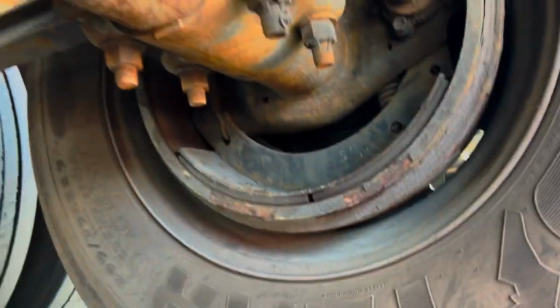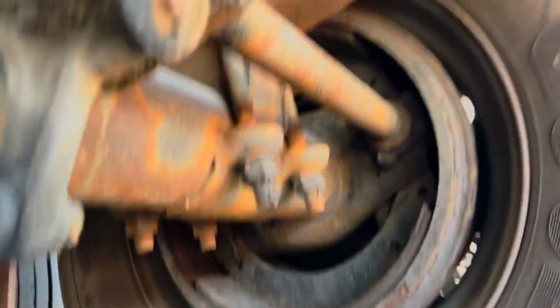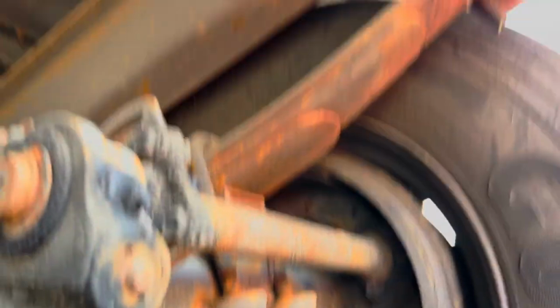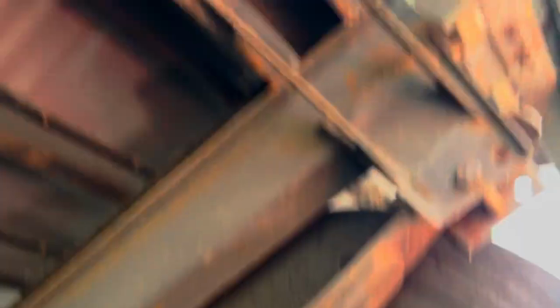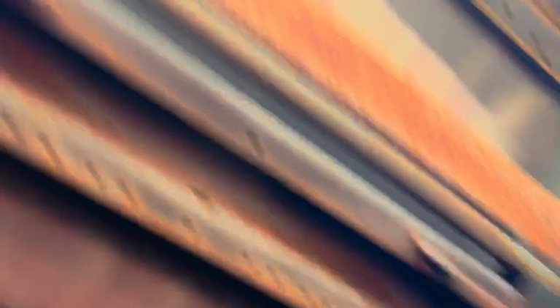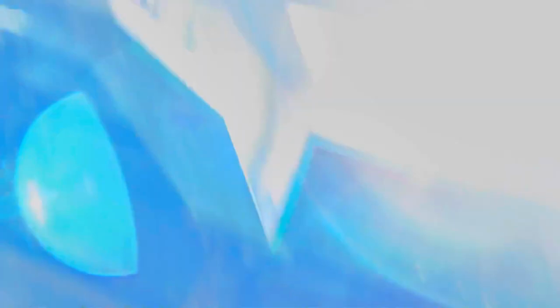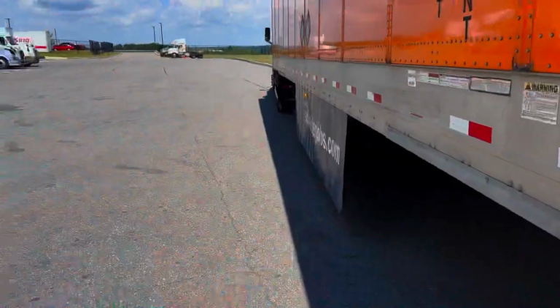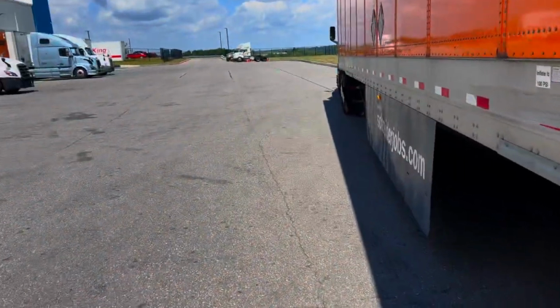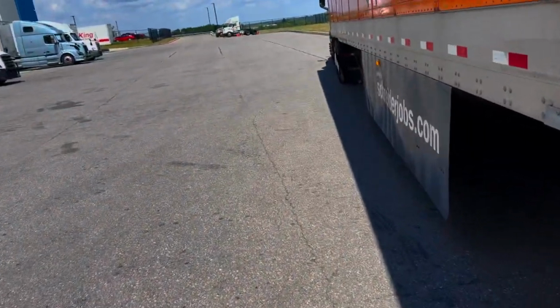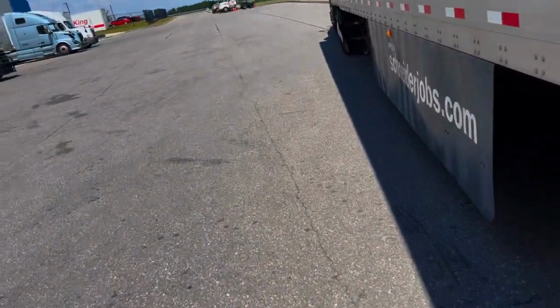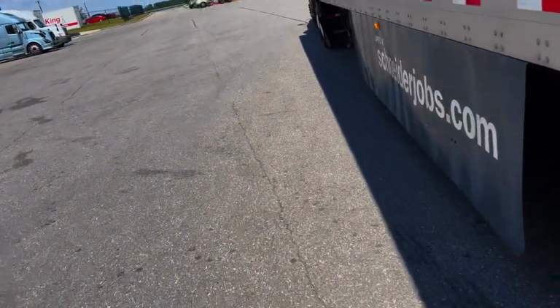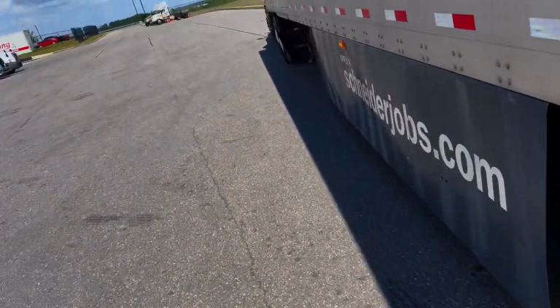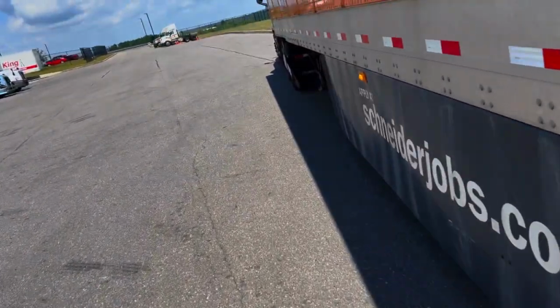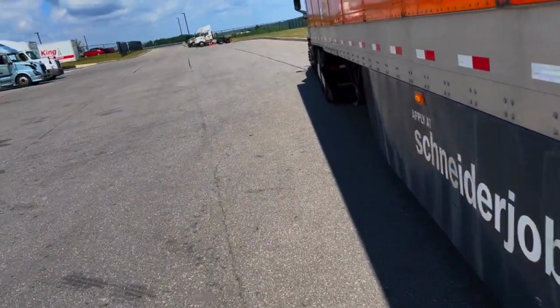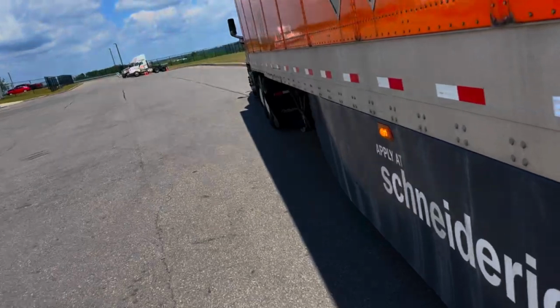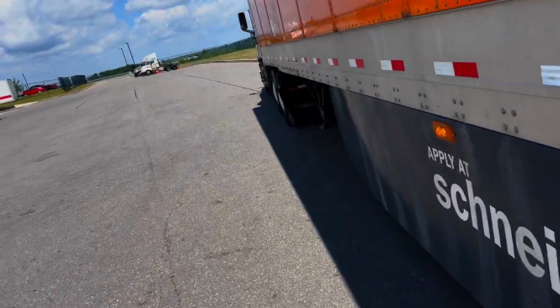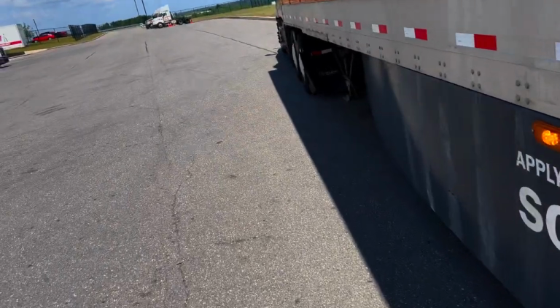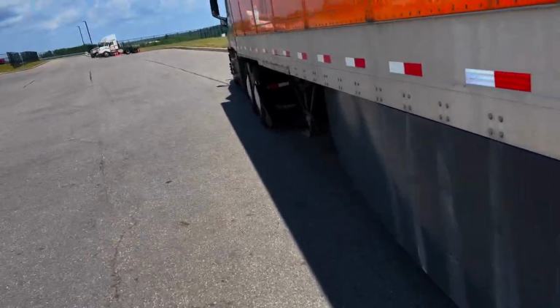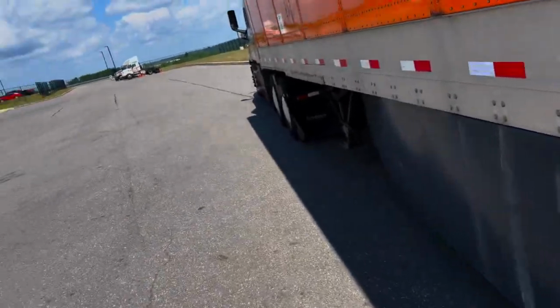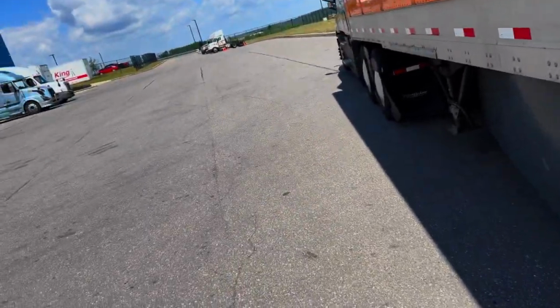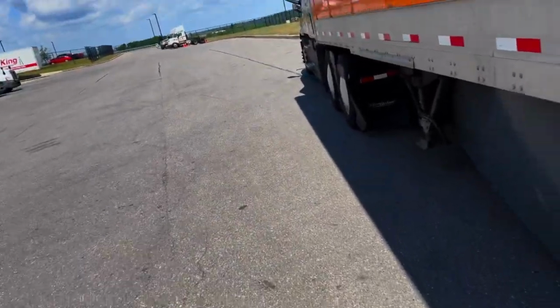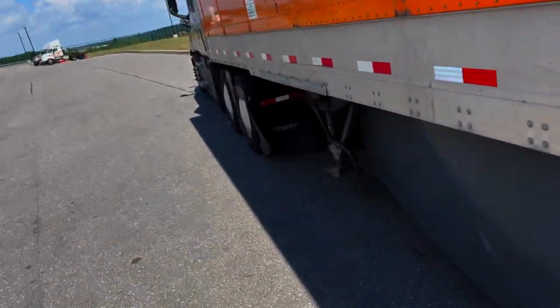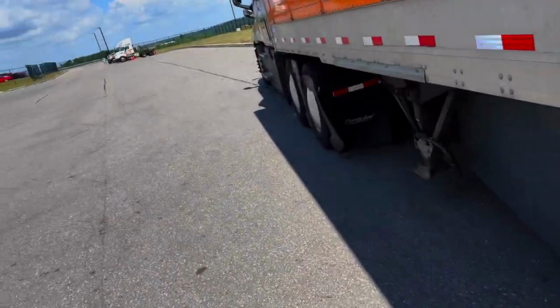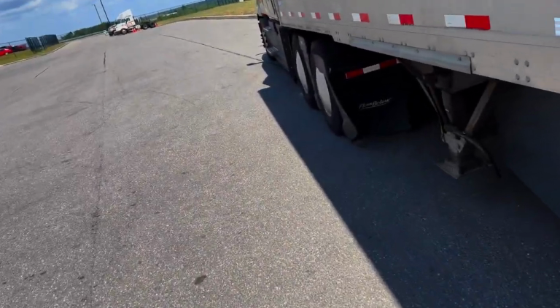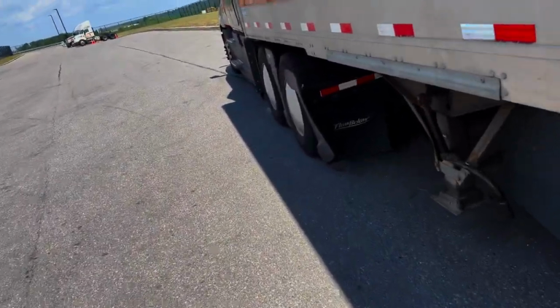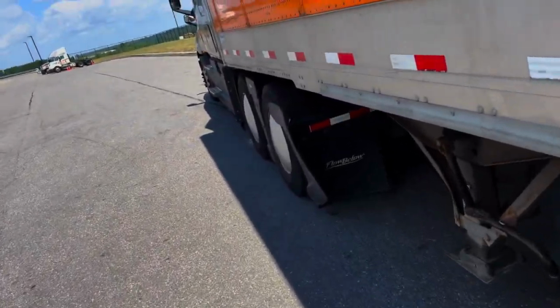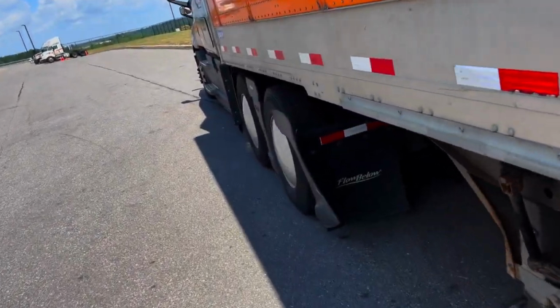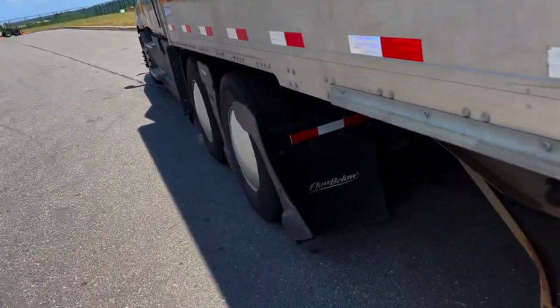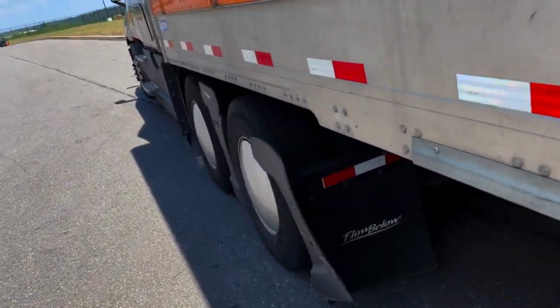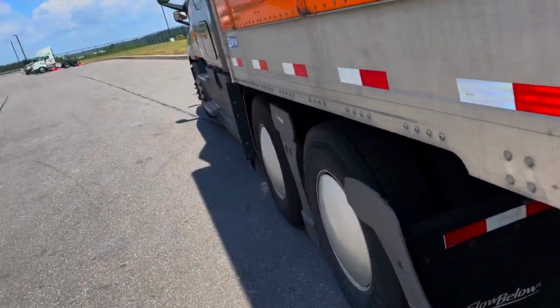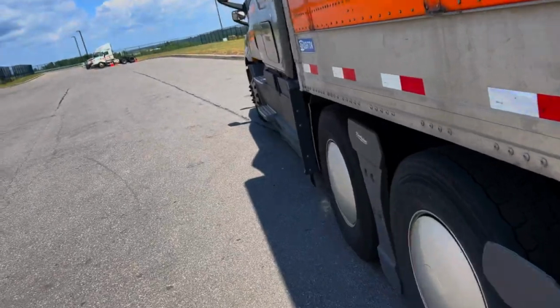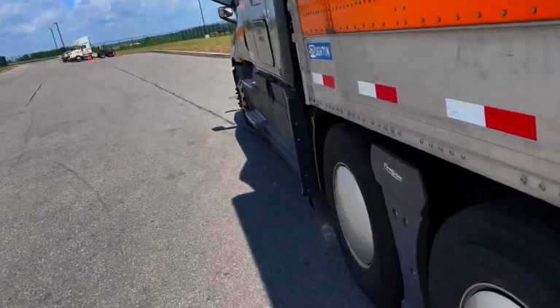Then you'll go back in your truck and give it a little wiggle — put it in gear, take it out, put air in it, take it off — until it's undone.